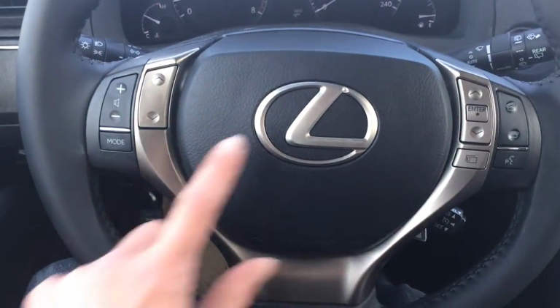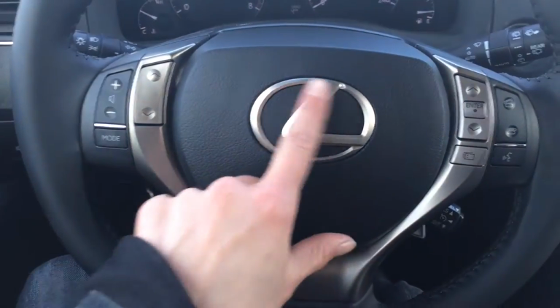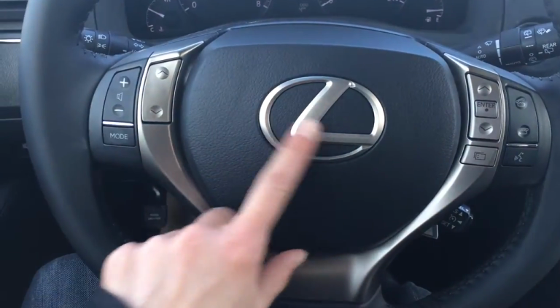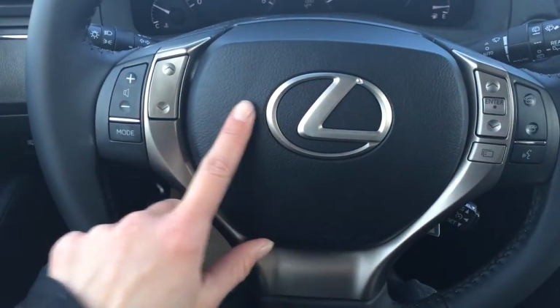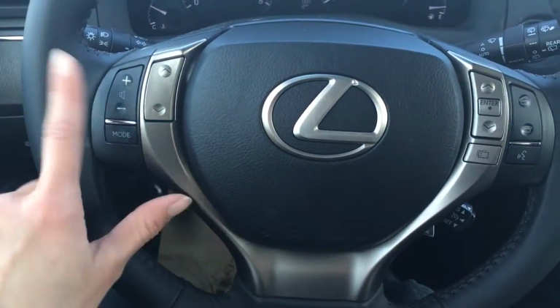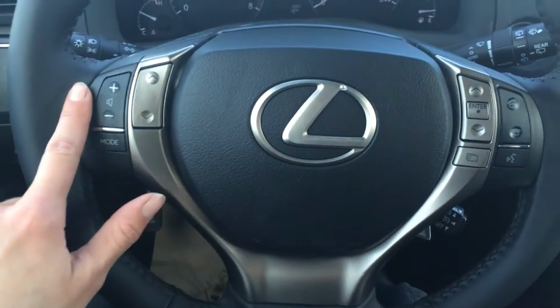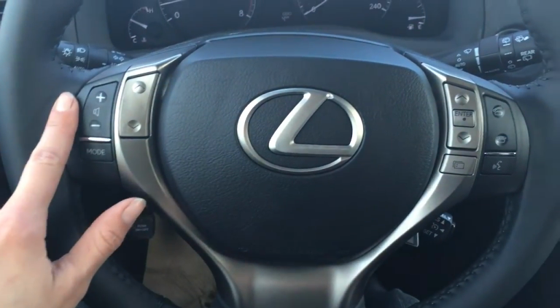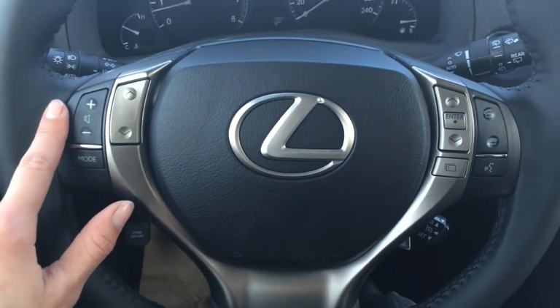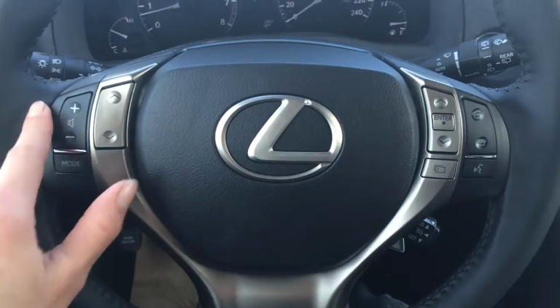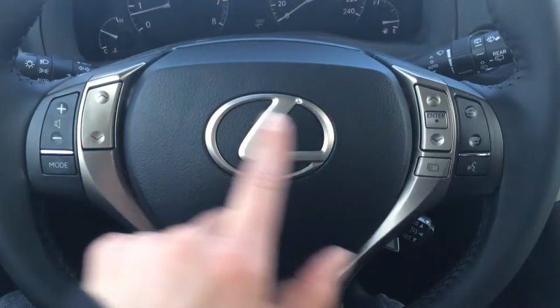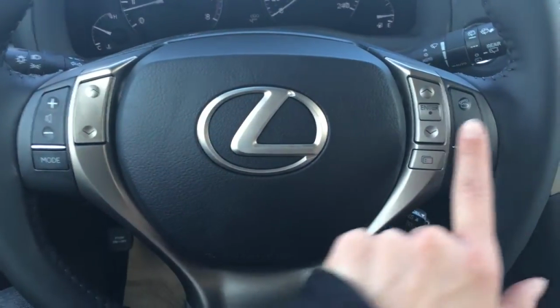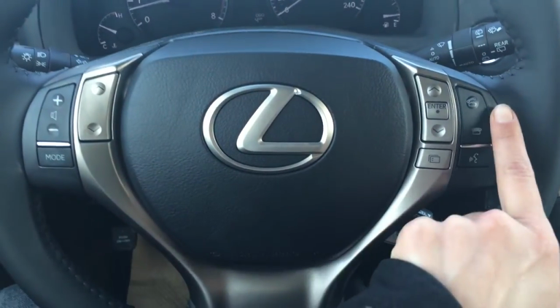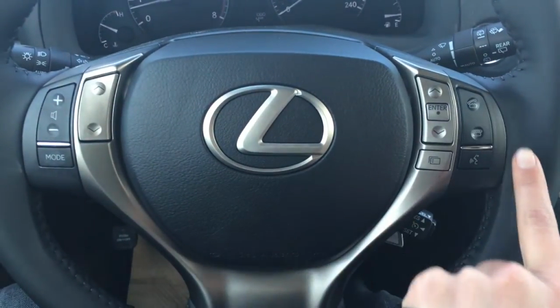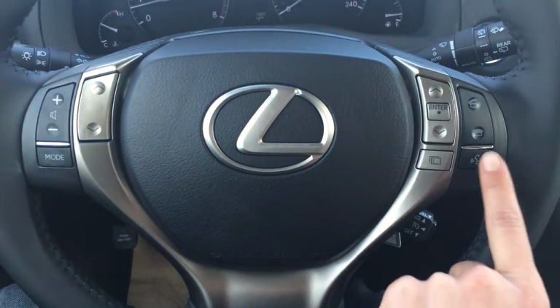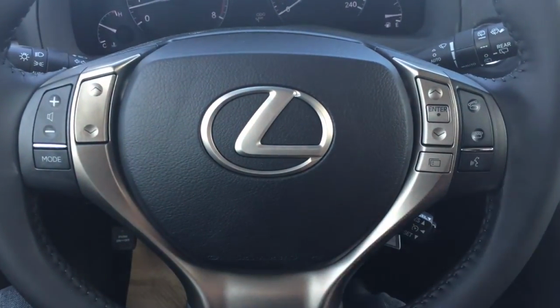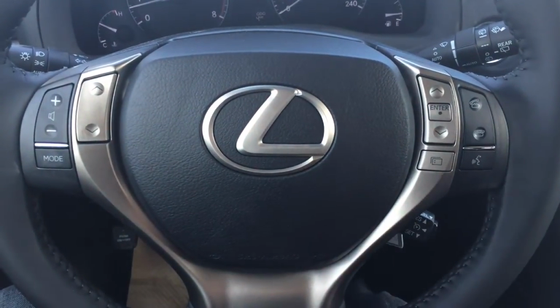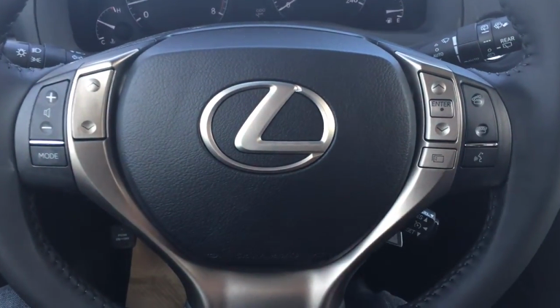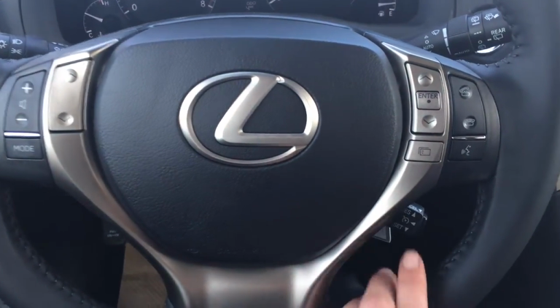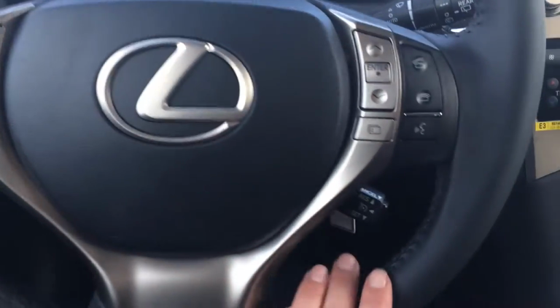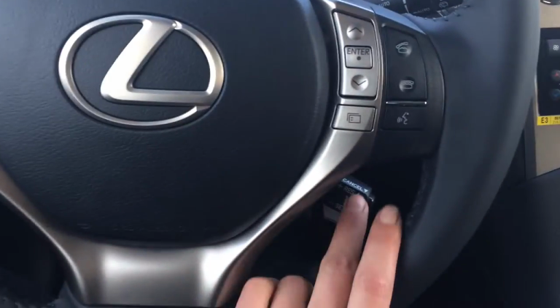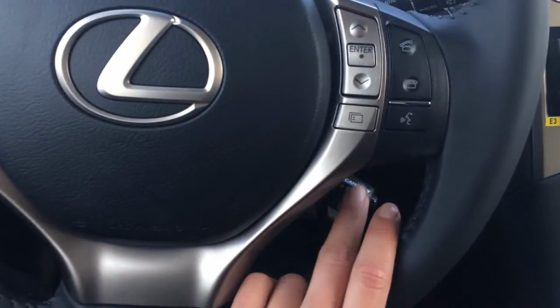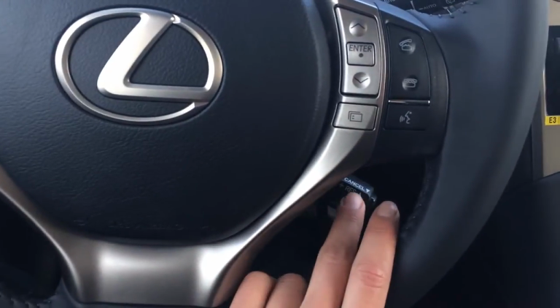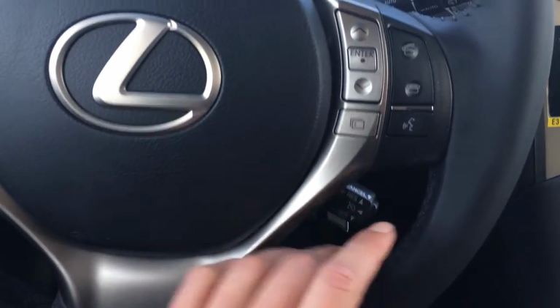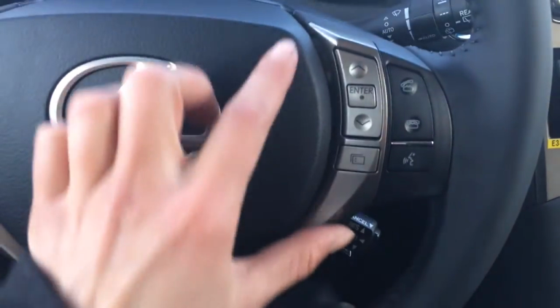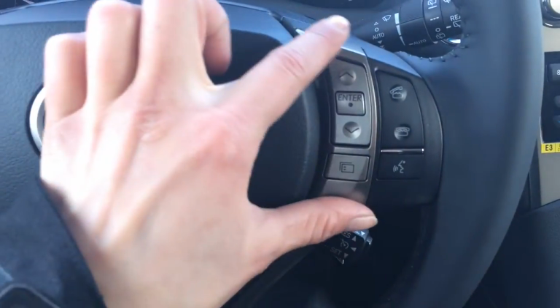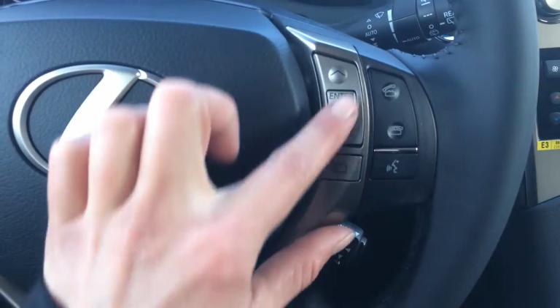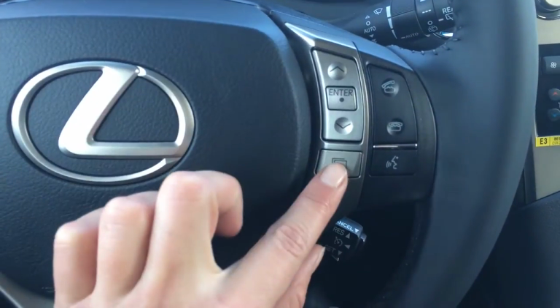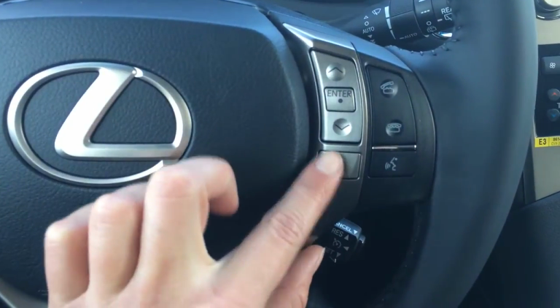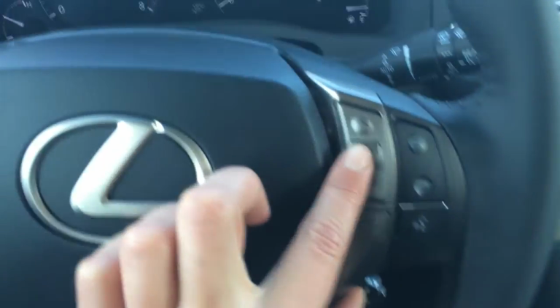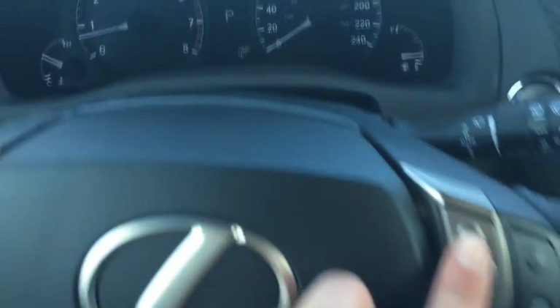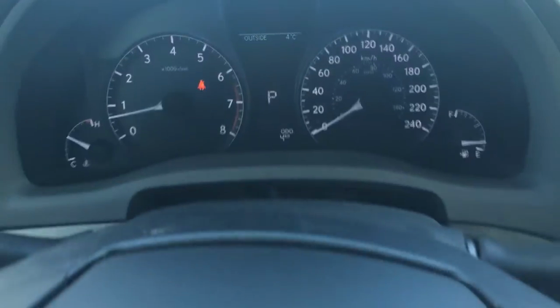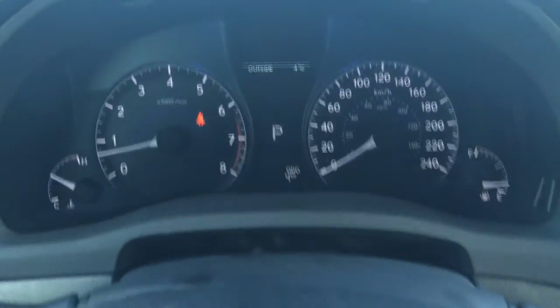You have your Lexus symbol, audio controls, hands-free communication, Bluetooth, cruise control. These controls here are for your dash and give you some information.